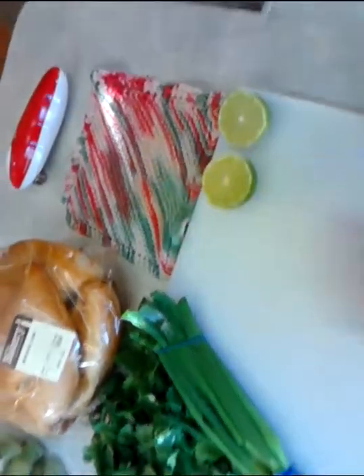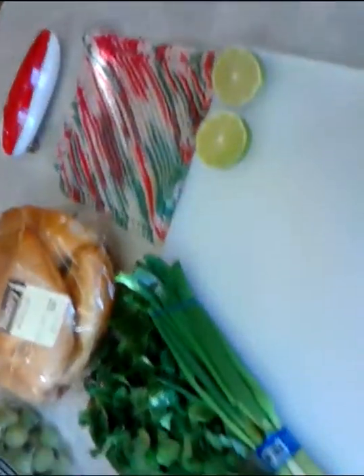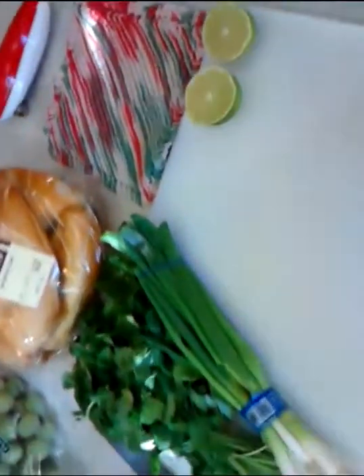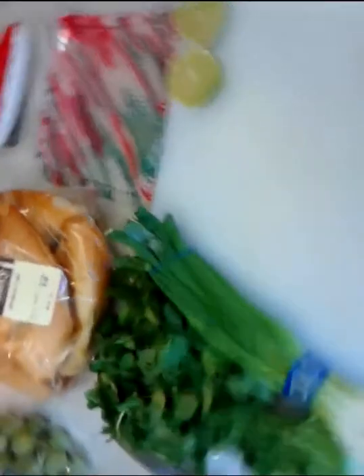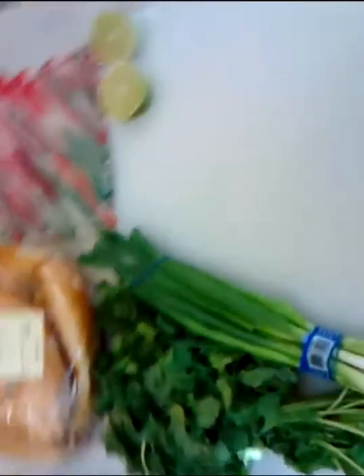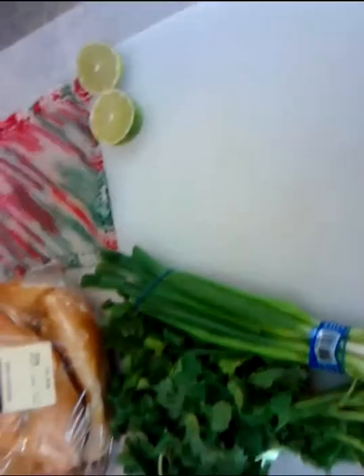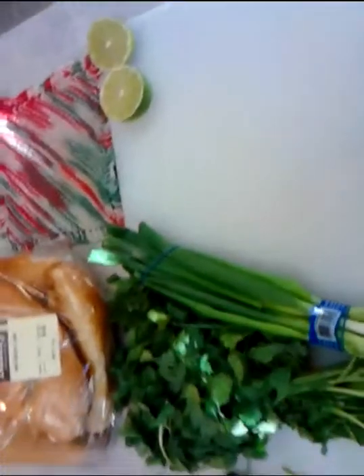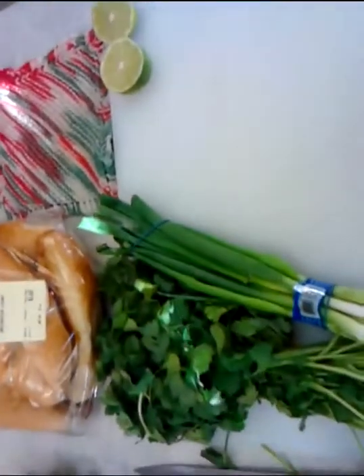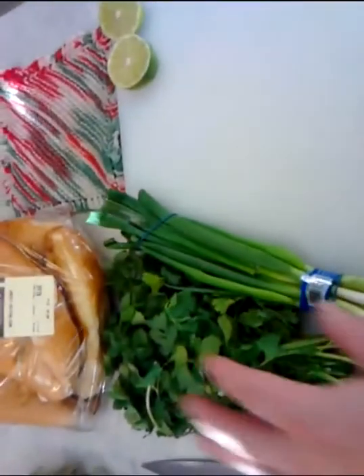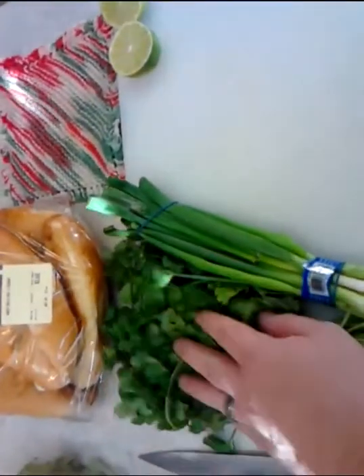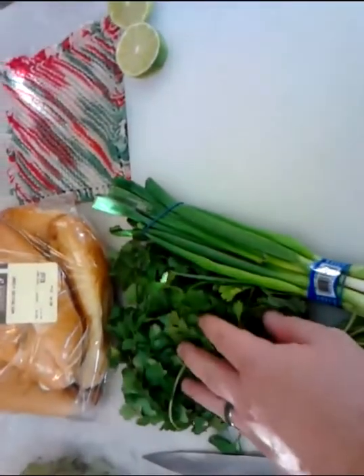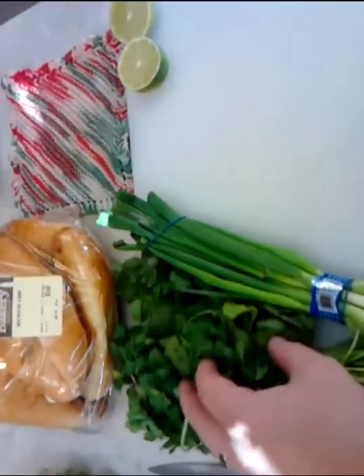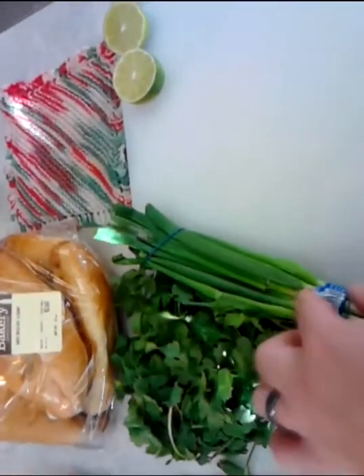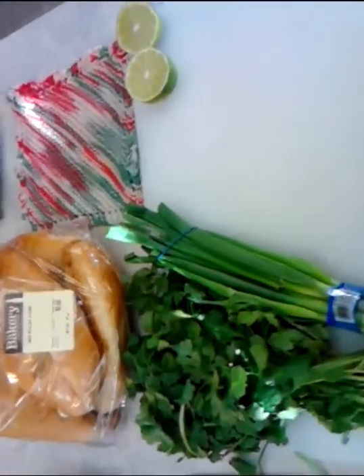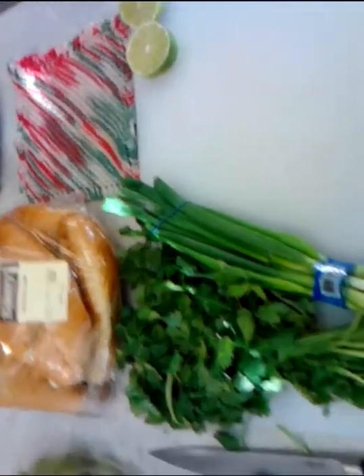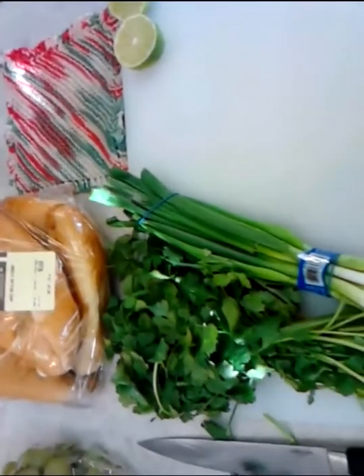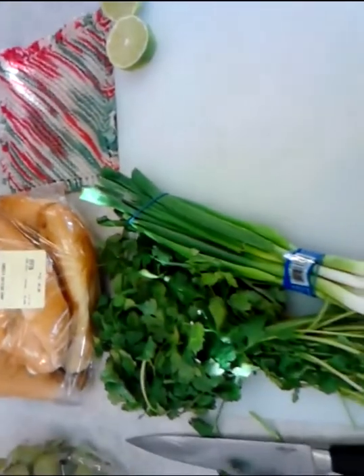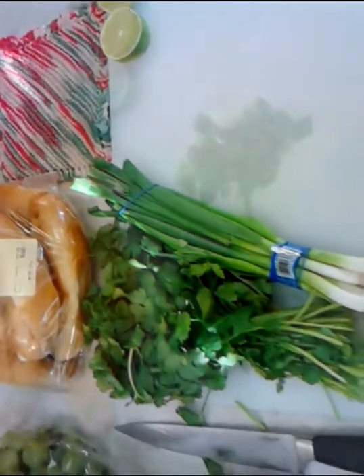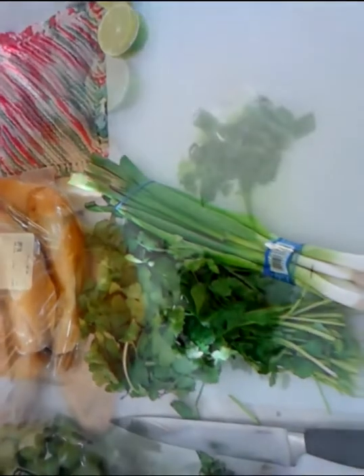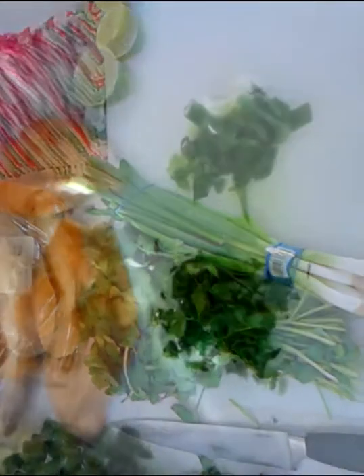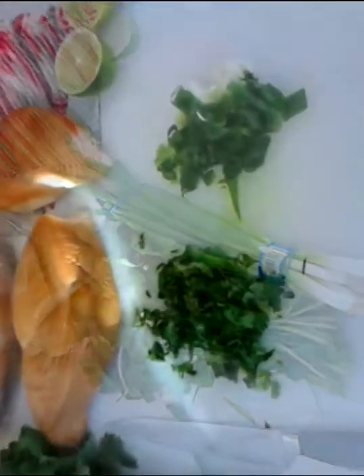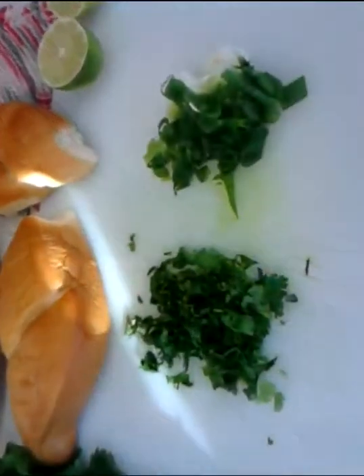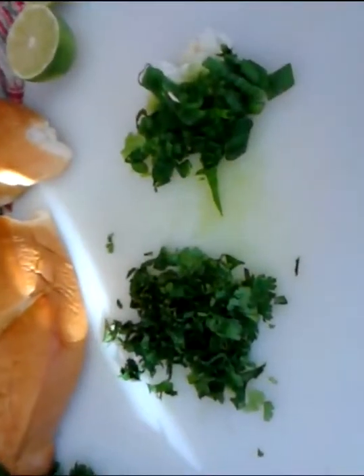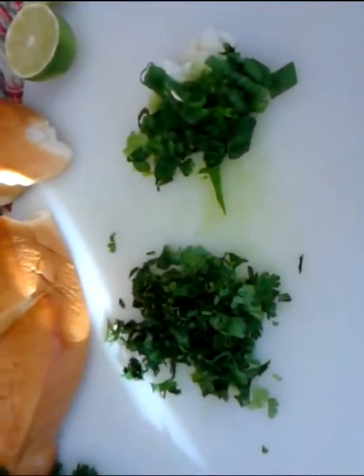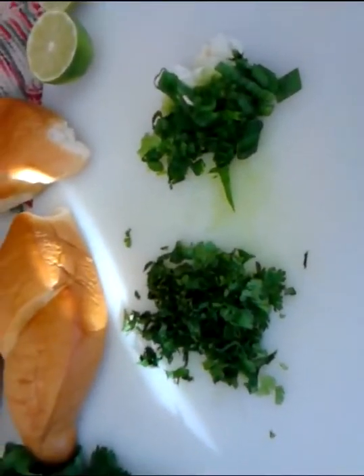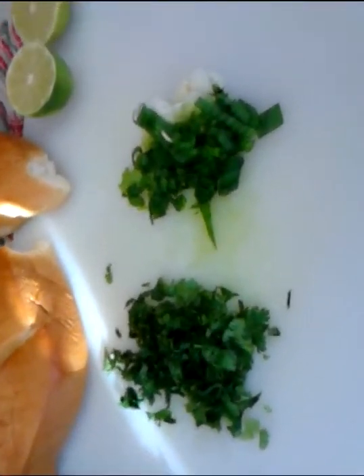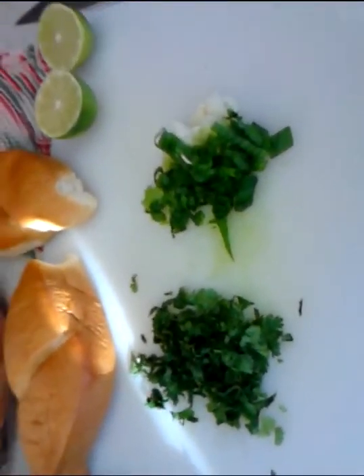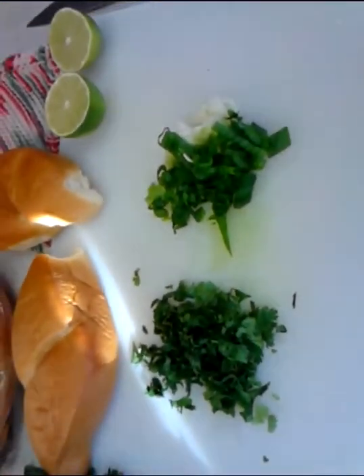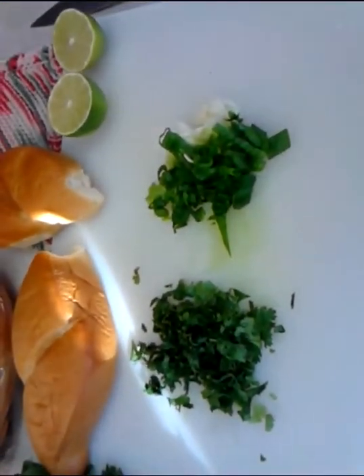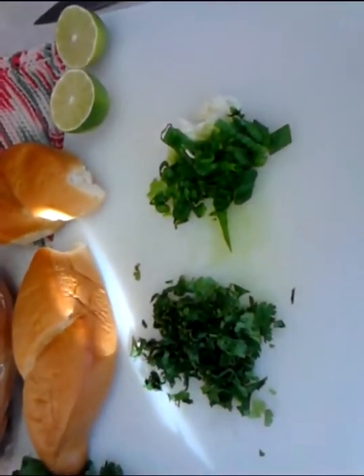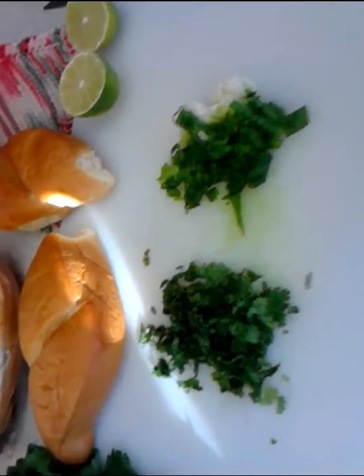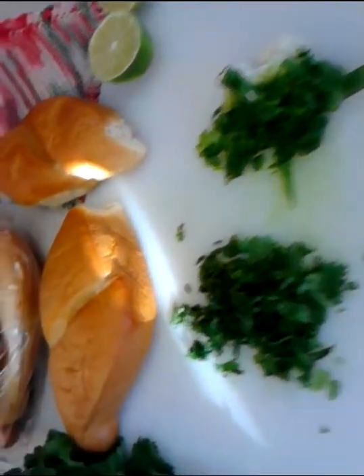I've got a lime here and I'm going to chop up some cilantro and some scallions, because that's what I like to go over the top of it. Just chop it up and get it ready to go.